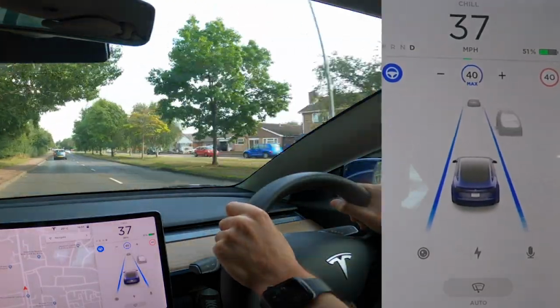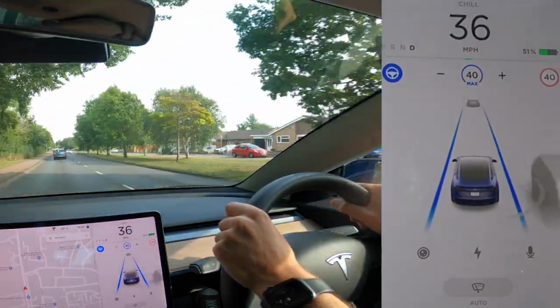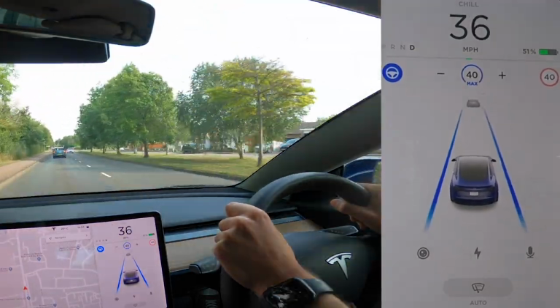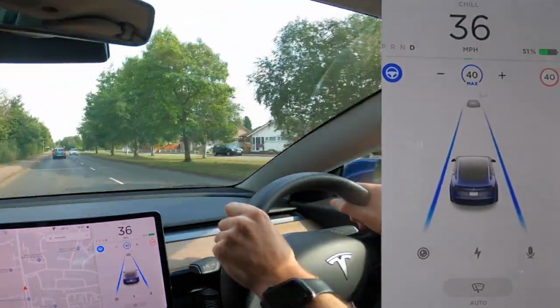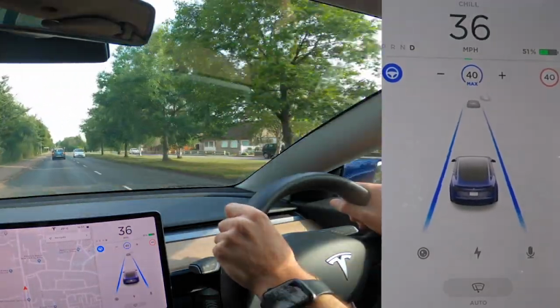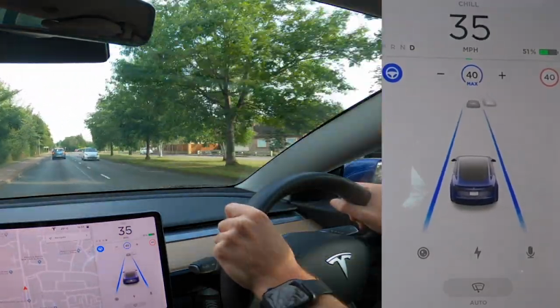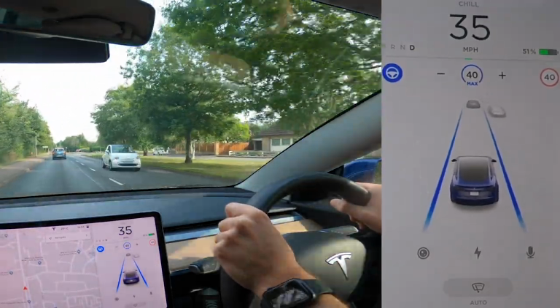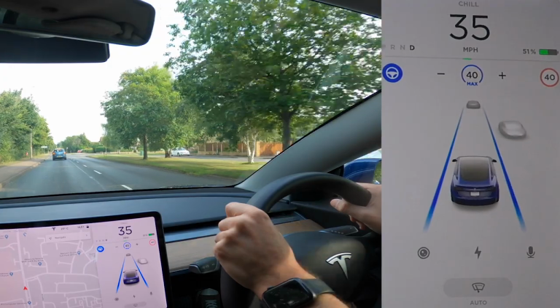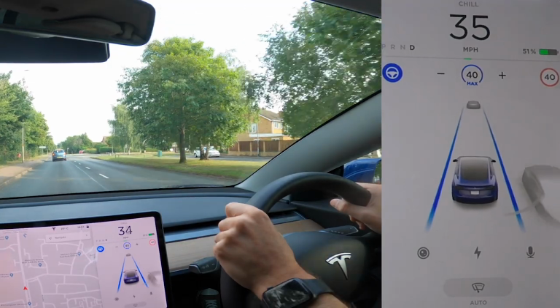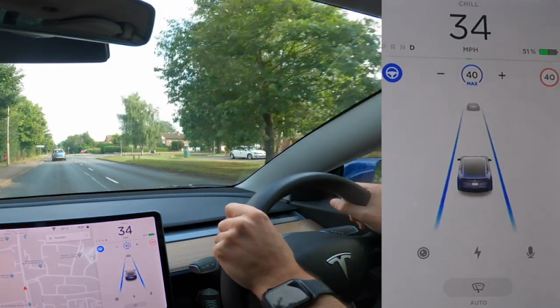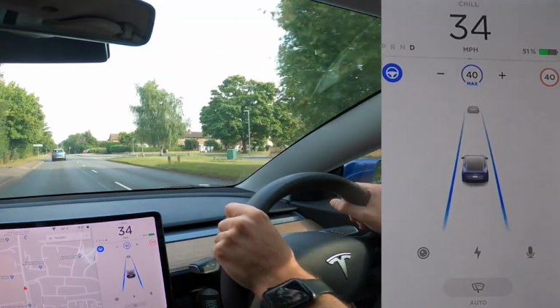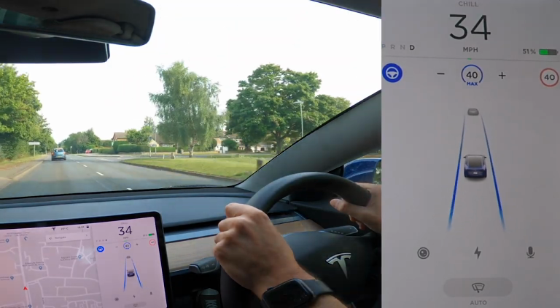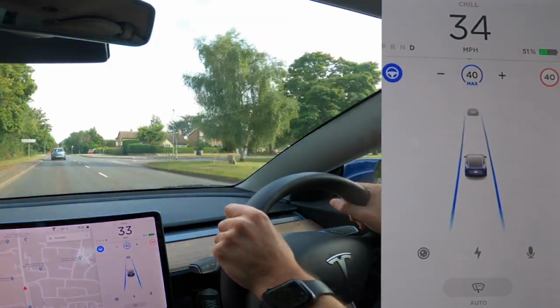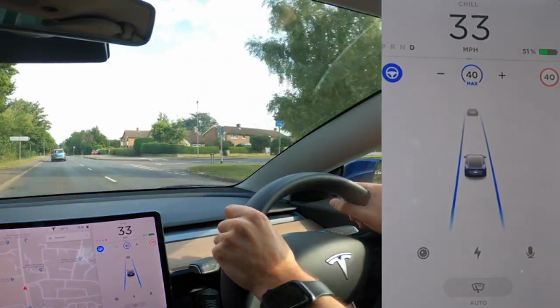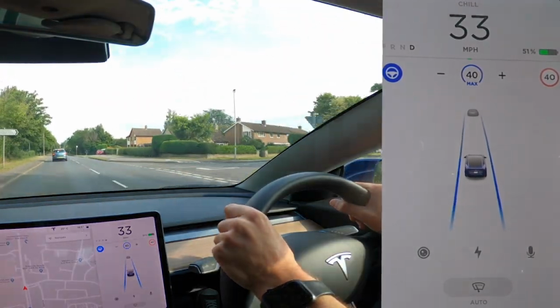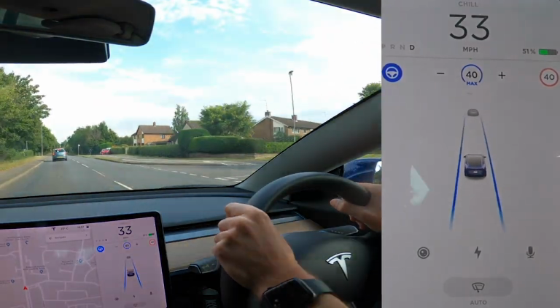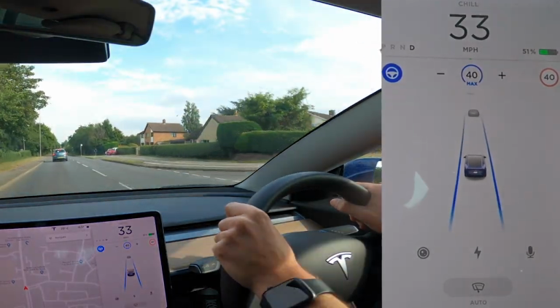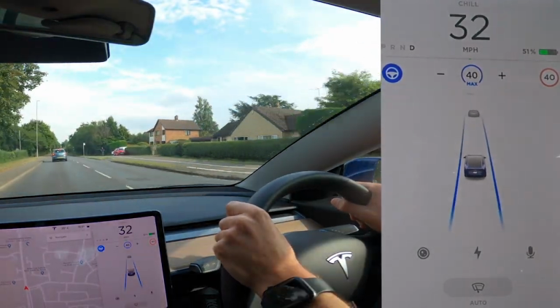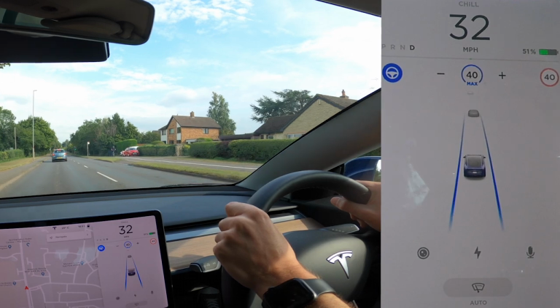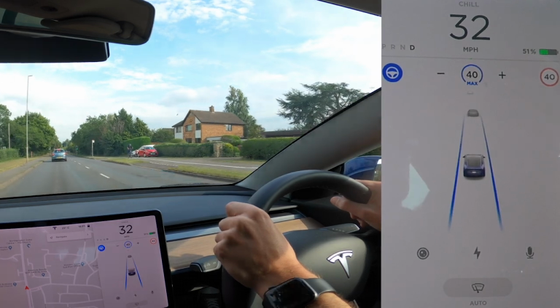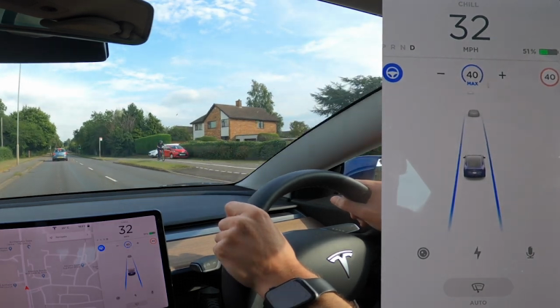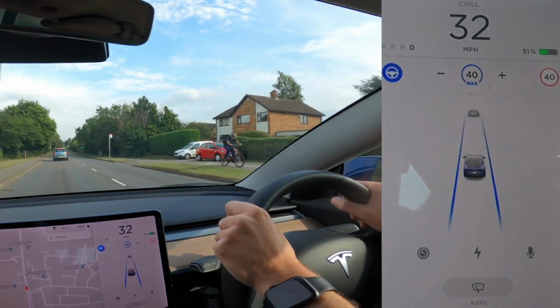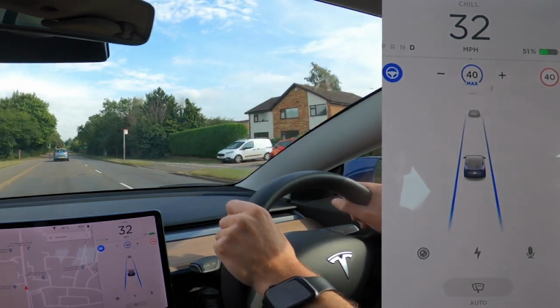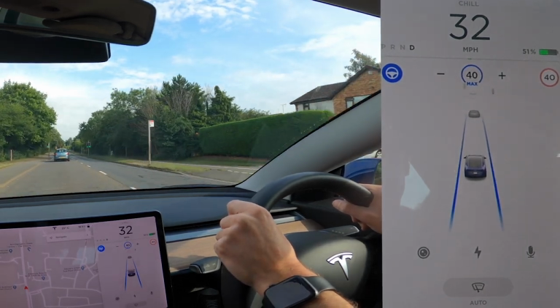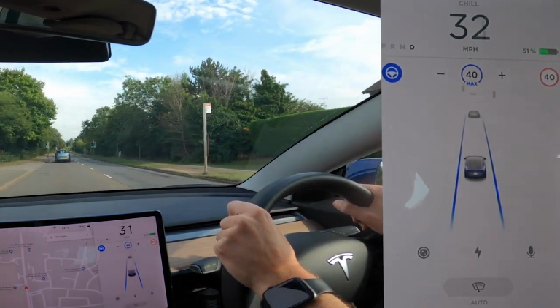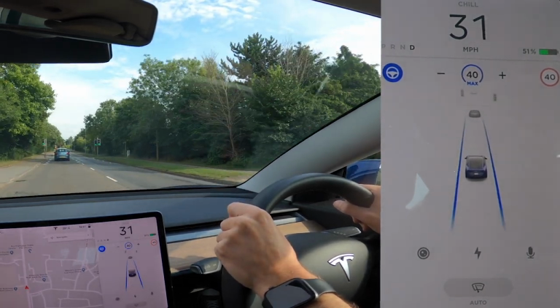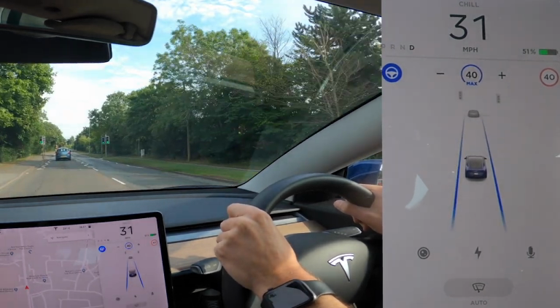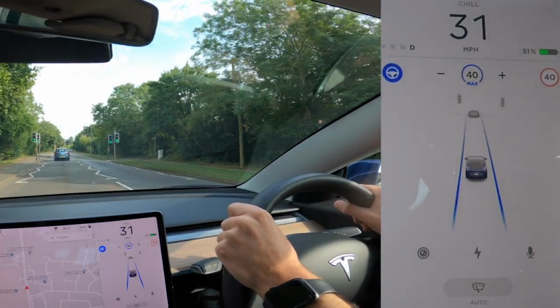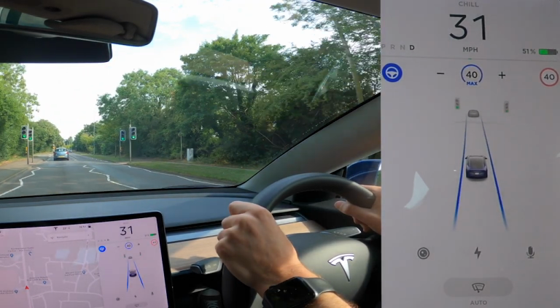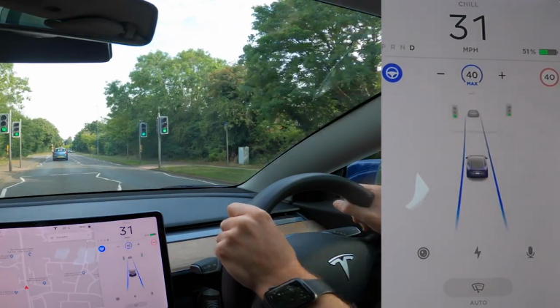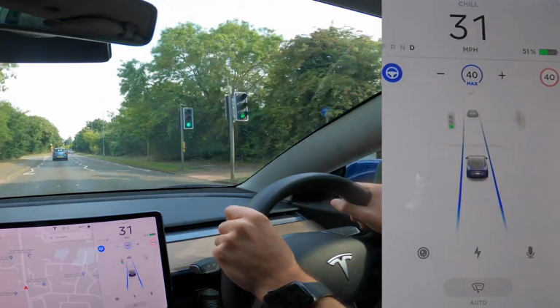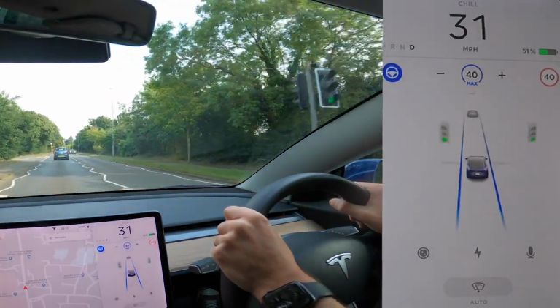Just to clarify: when the blue lines are engaged on screen, Tesla autopilot is driving us. When they're grey, I'm in control. Although my hands are on the steering wheel and it may look like I'm steering, that's only because autopilot will disengage after a certain amount of time if you don't have your hands on the wheel — but believe me, I'm not controlling anything.